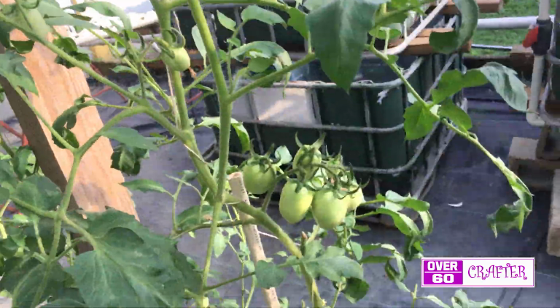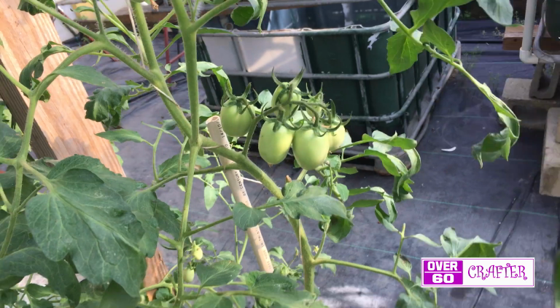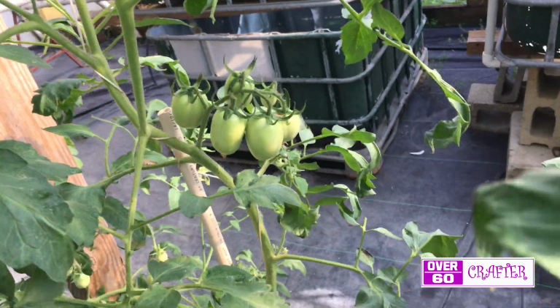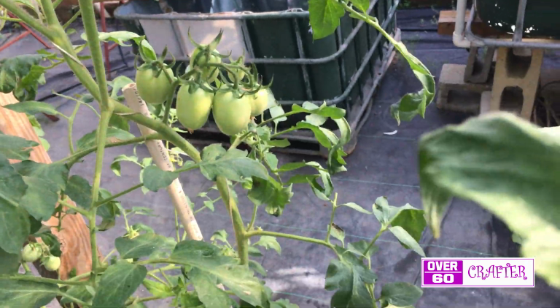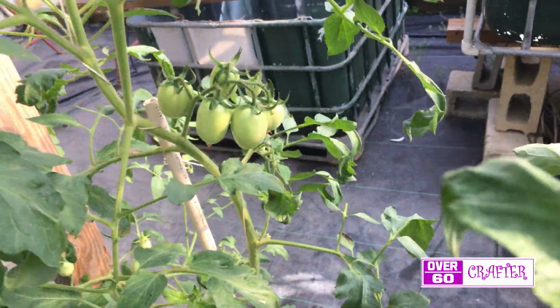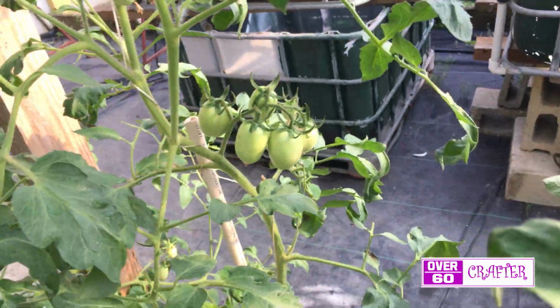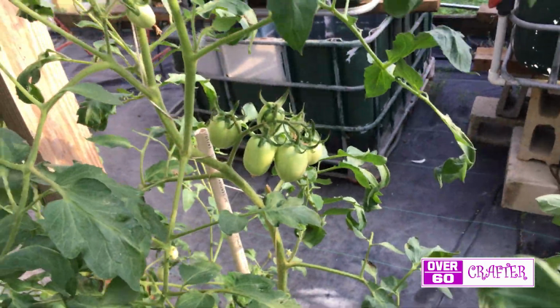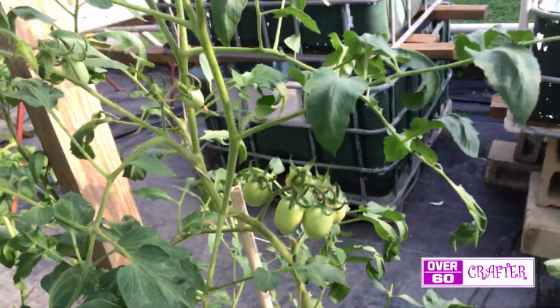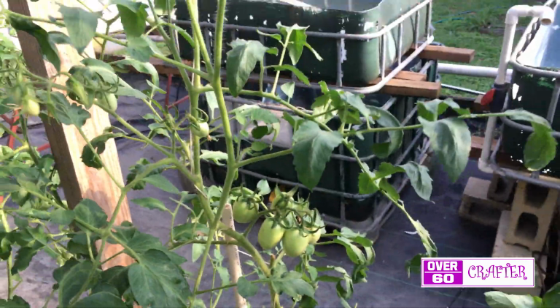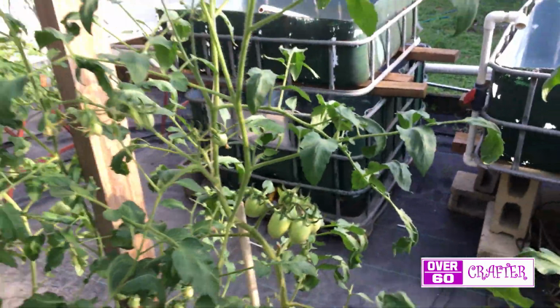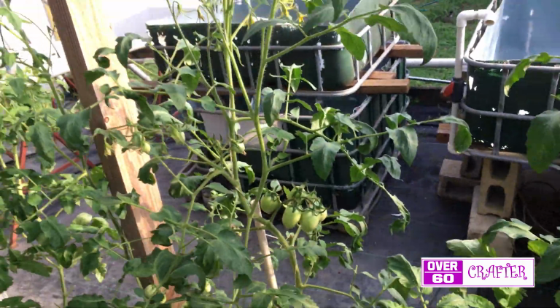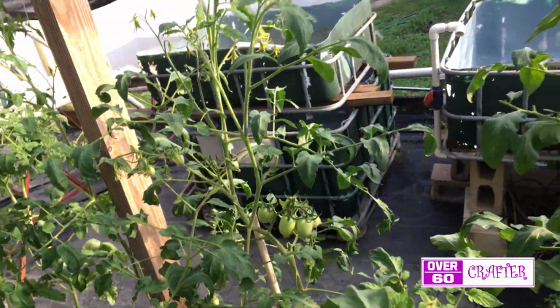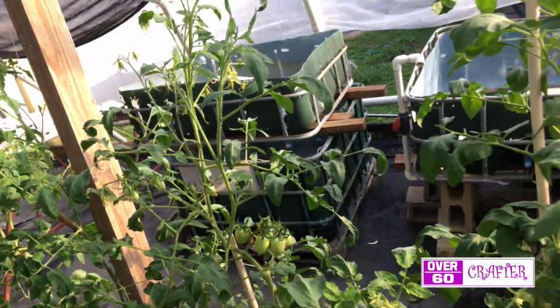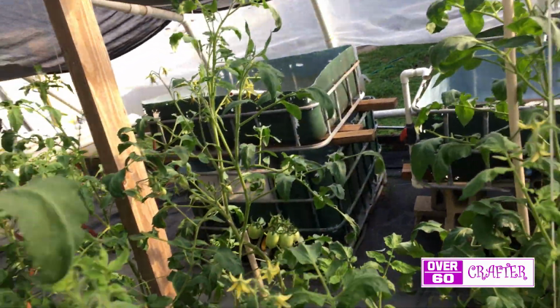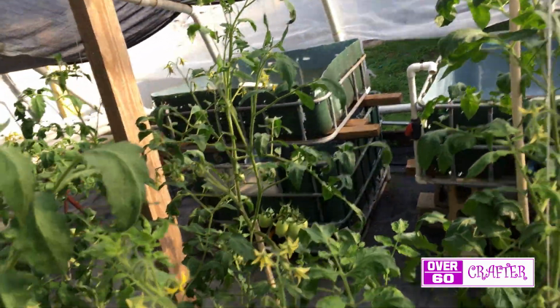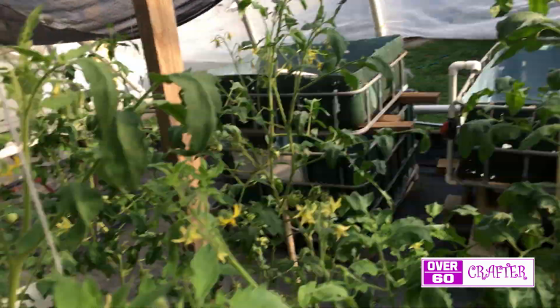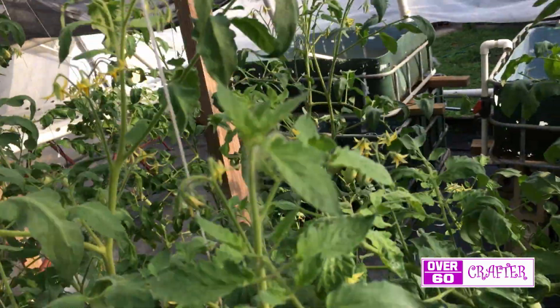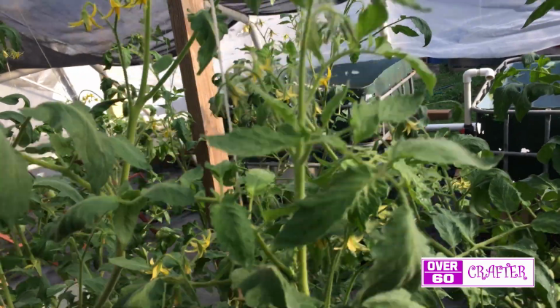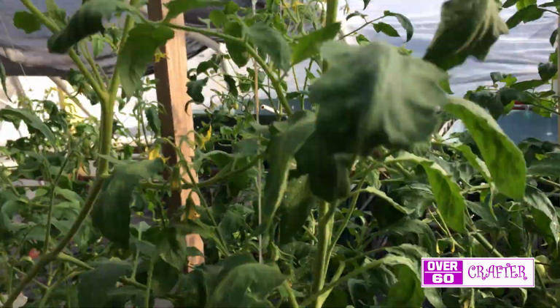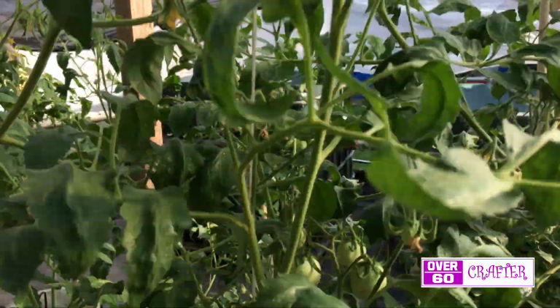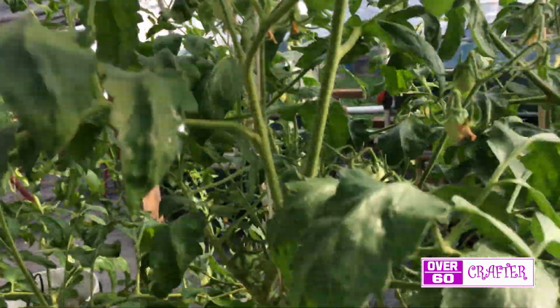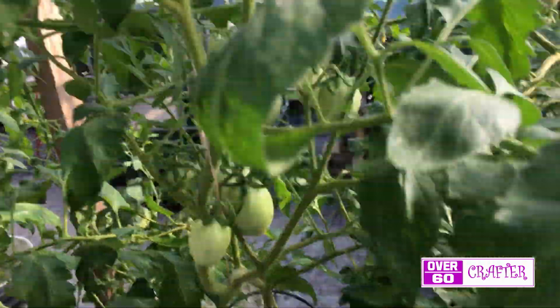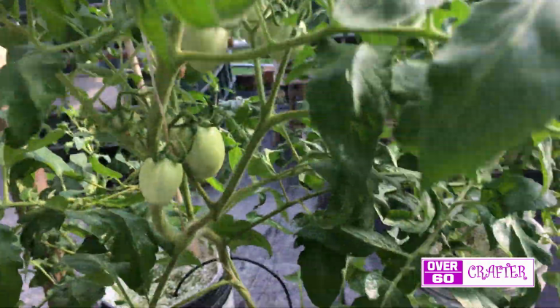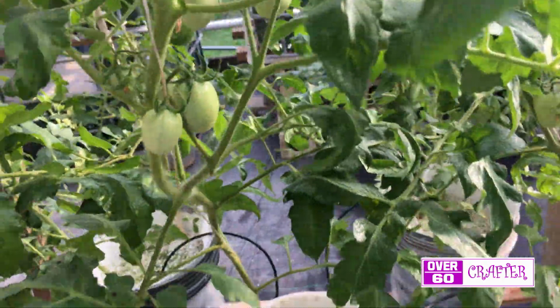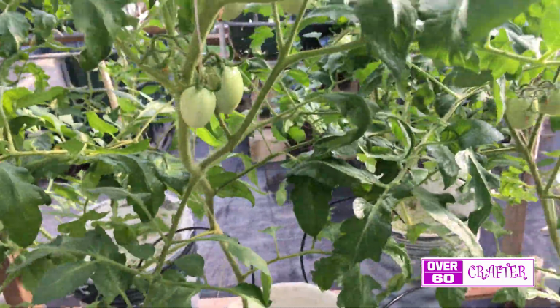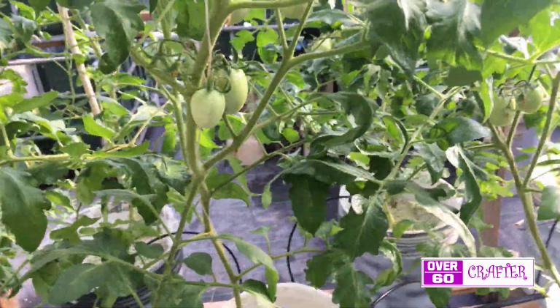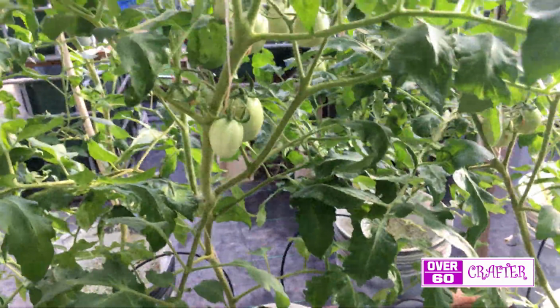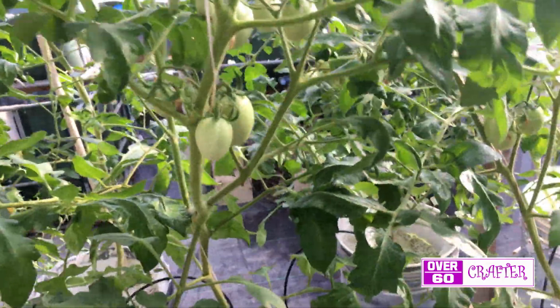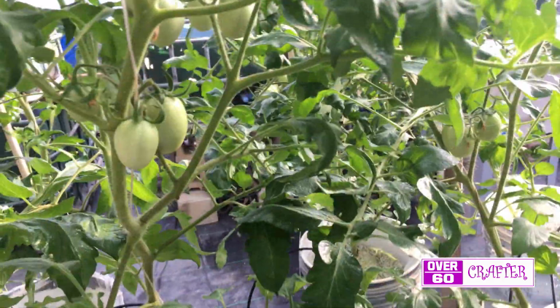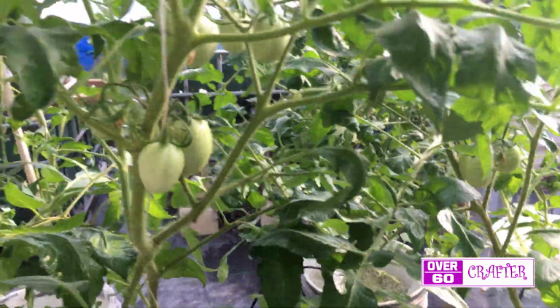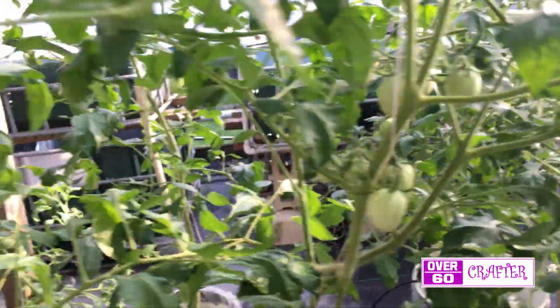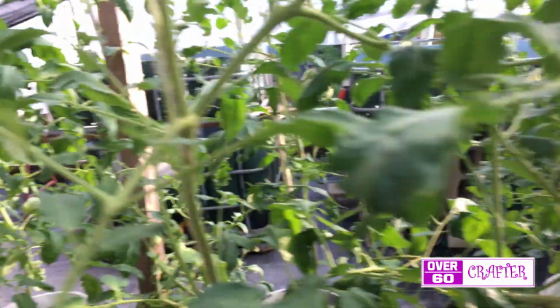I never got around to removing the suckers from the plants, as the intention was to use them in an aeroponic system which I still have not built to date.